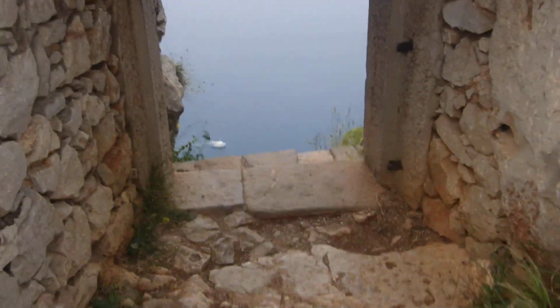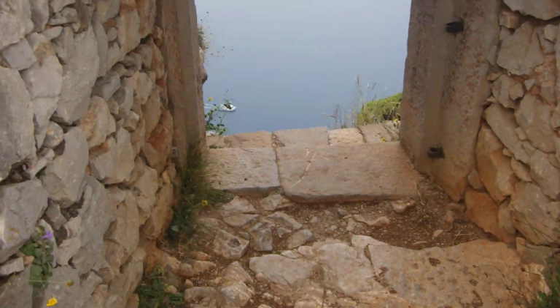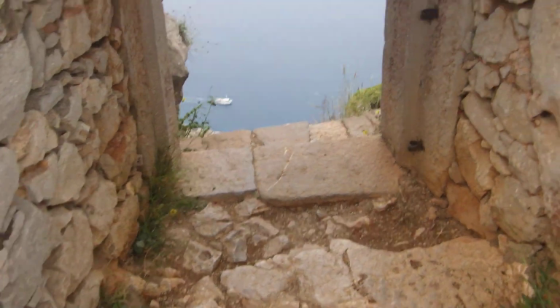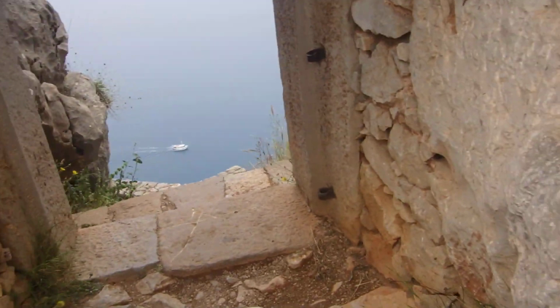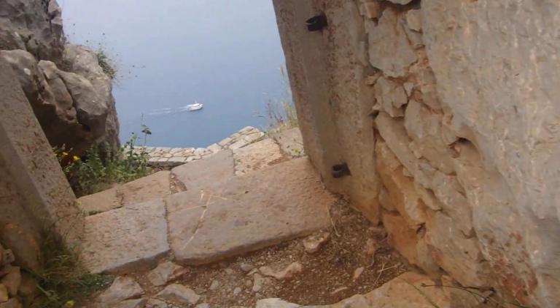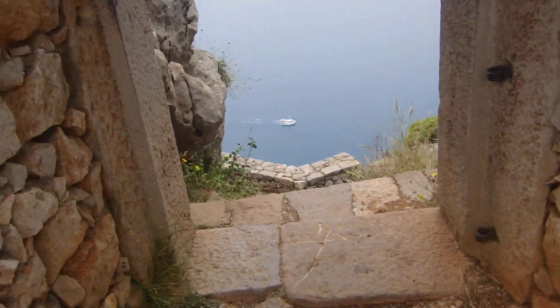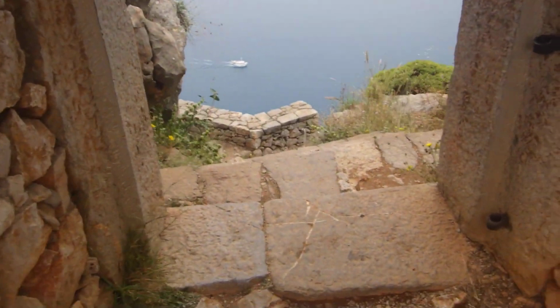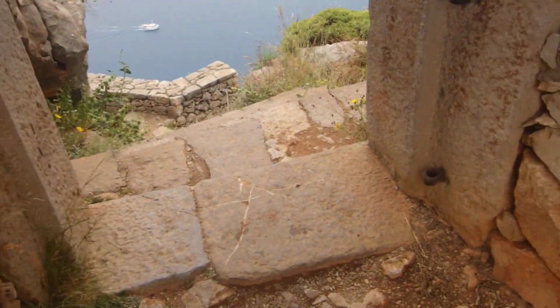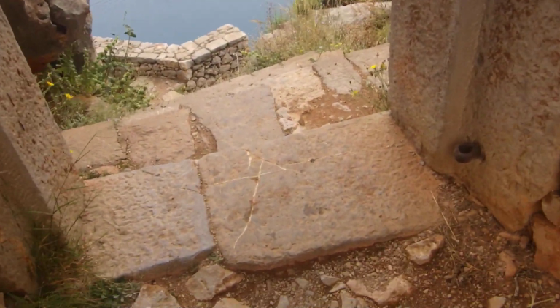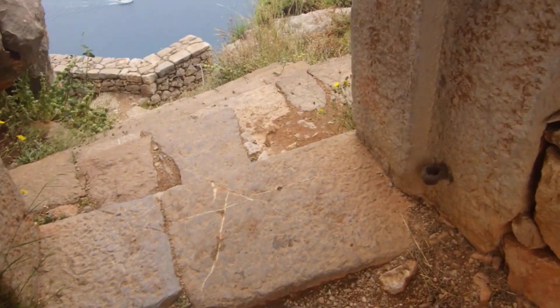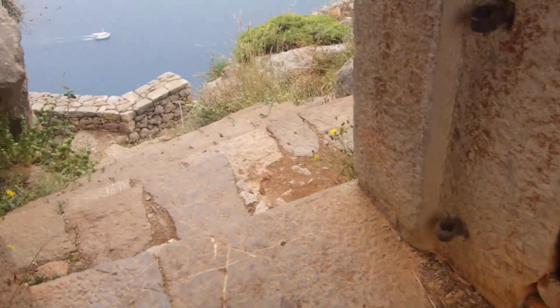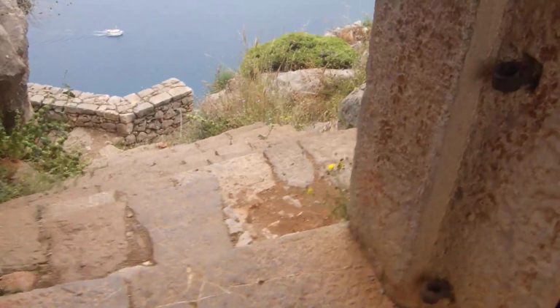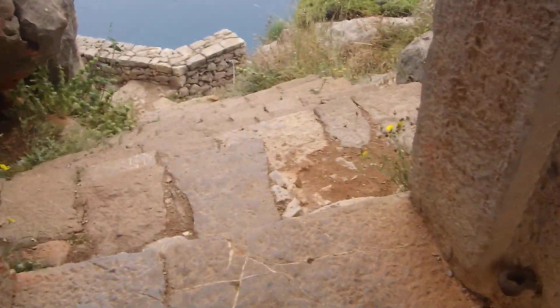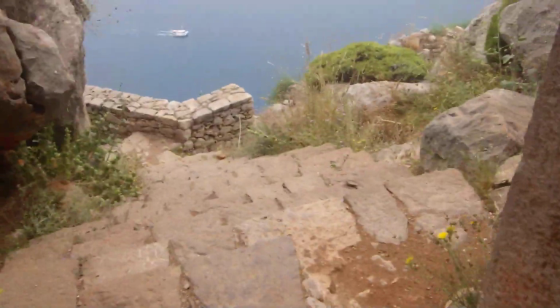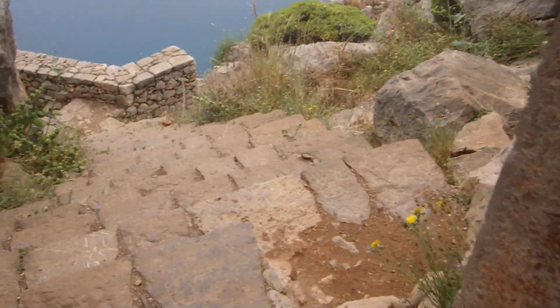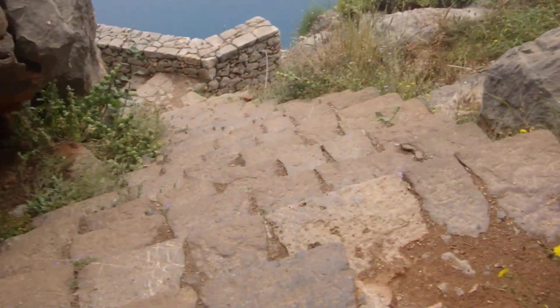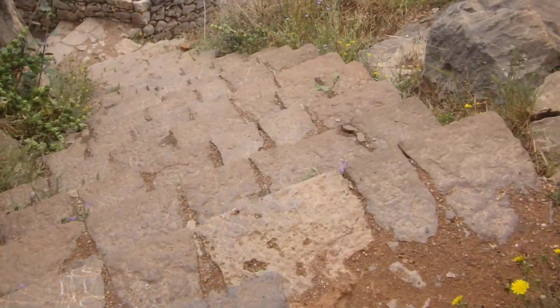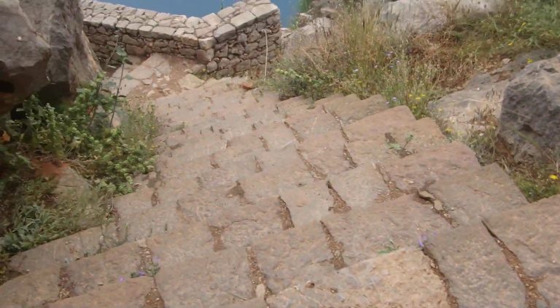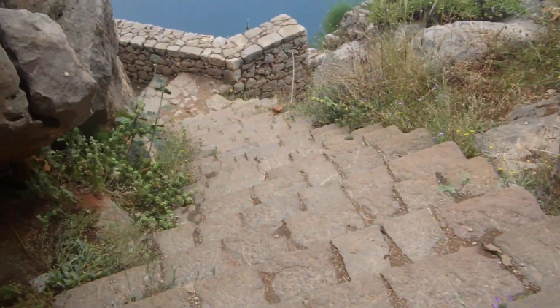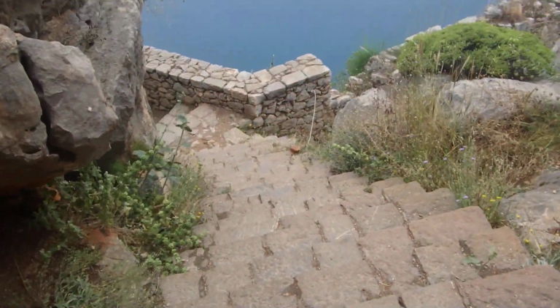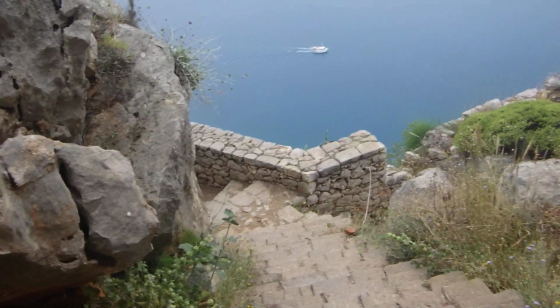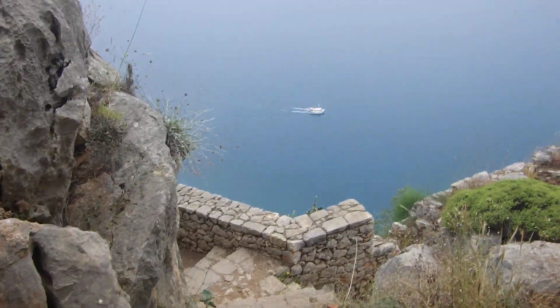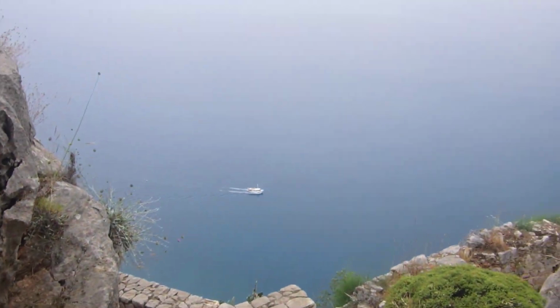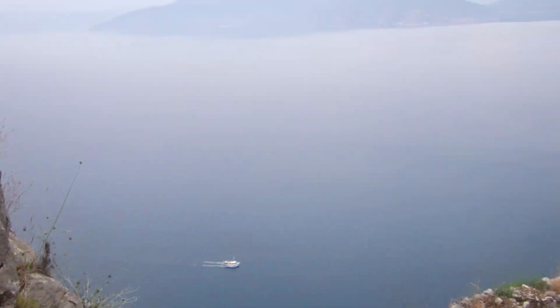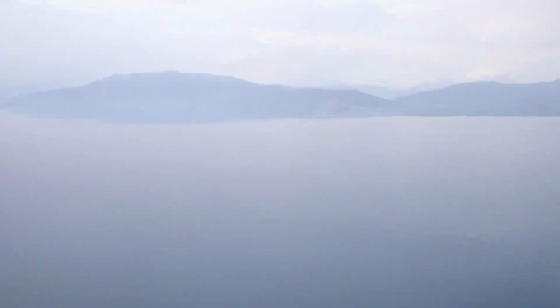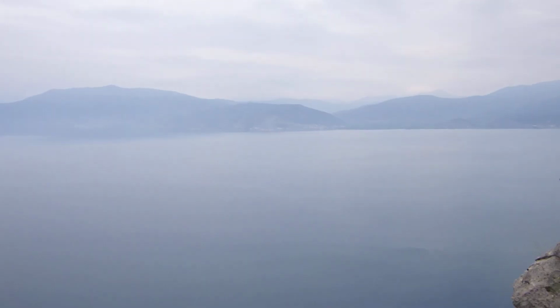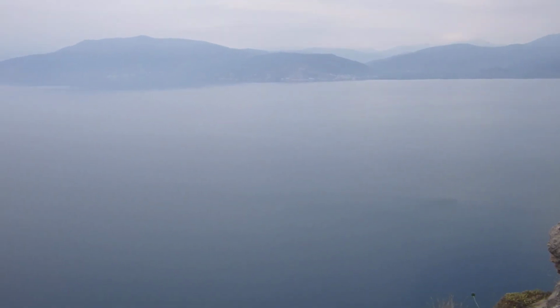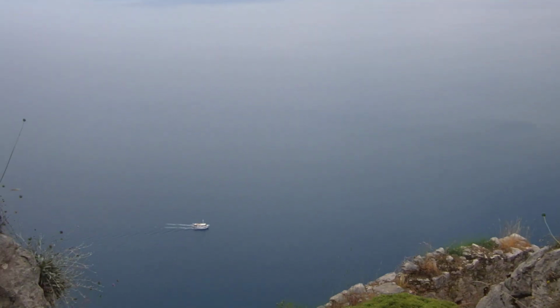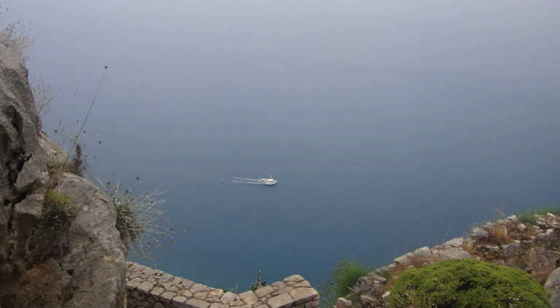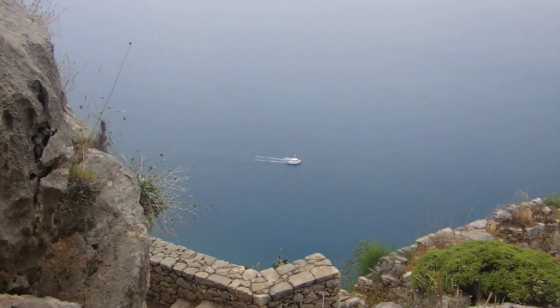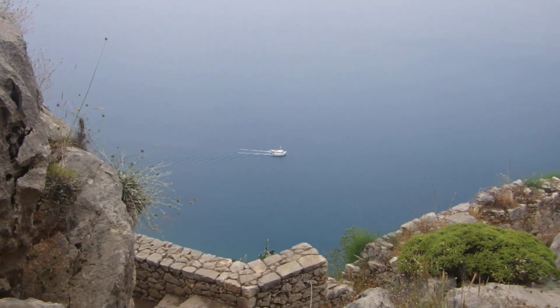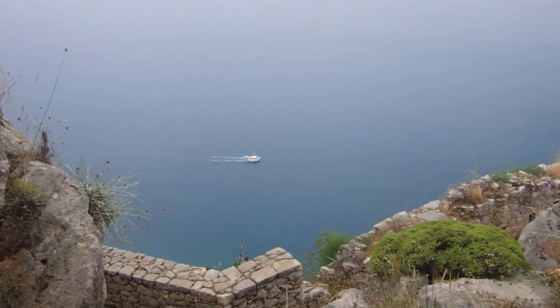Let's go check it out. It turns out there's a staircase here — through the staircase. And look at that view! There's some kind of a tourist boat down there.